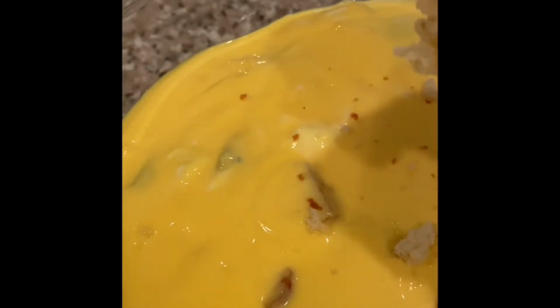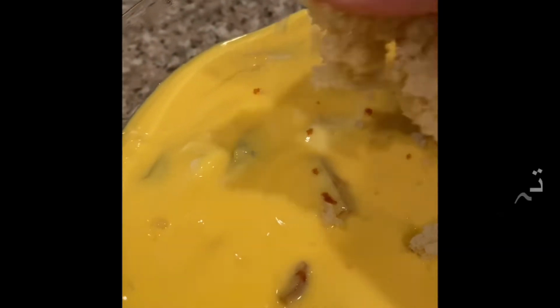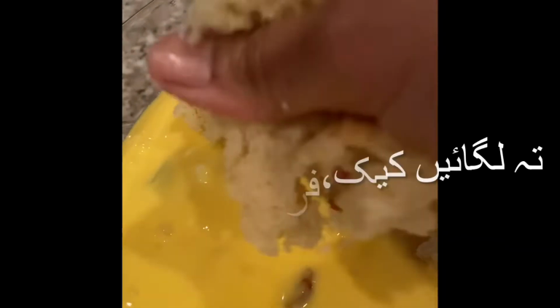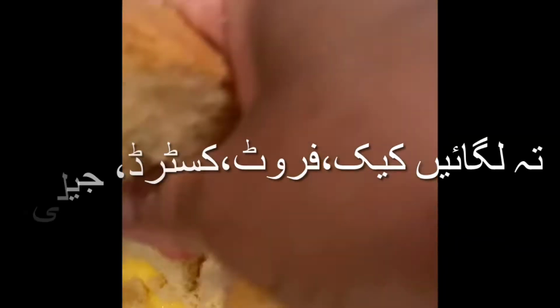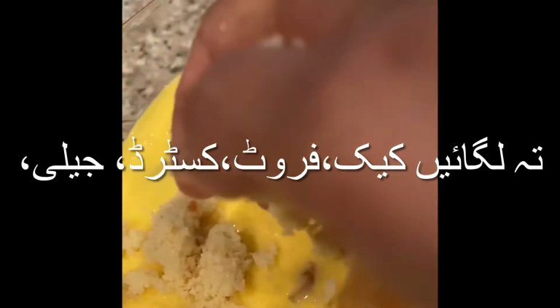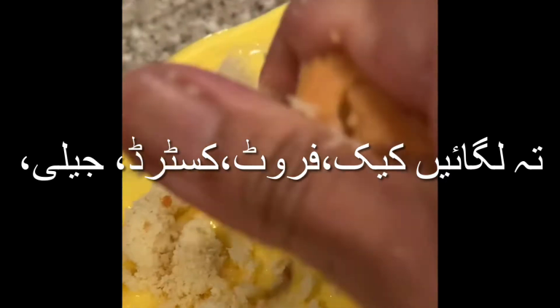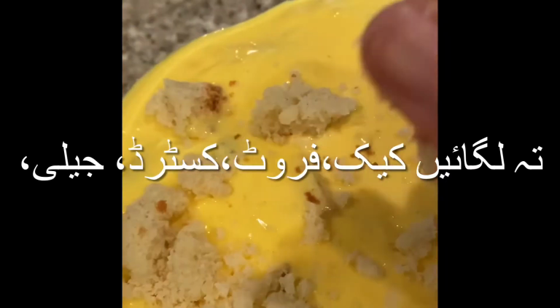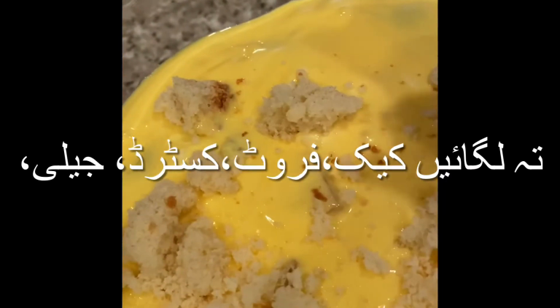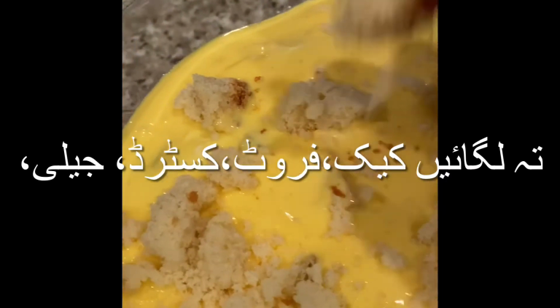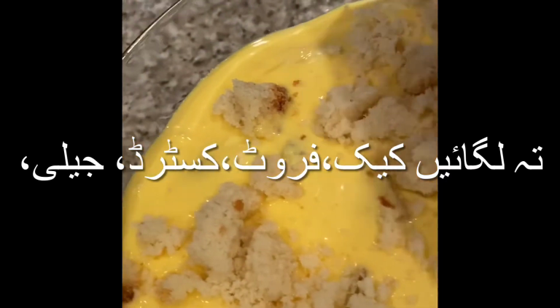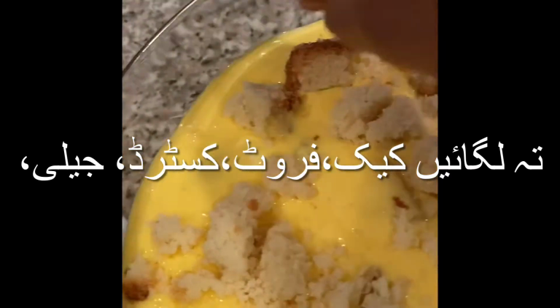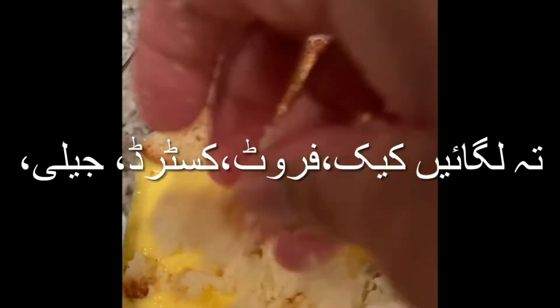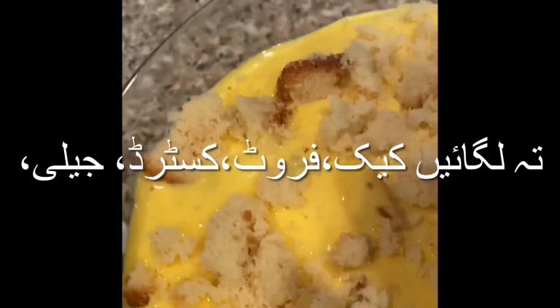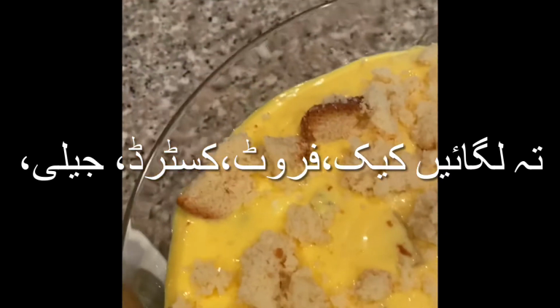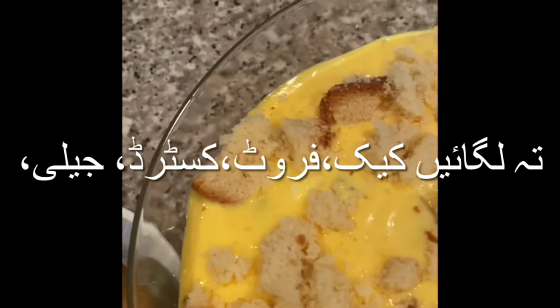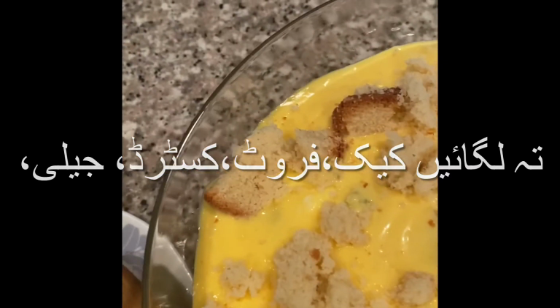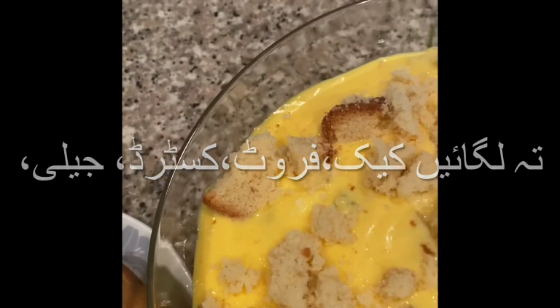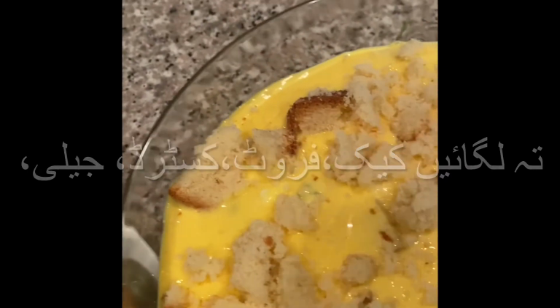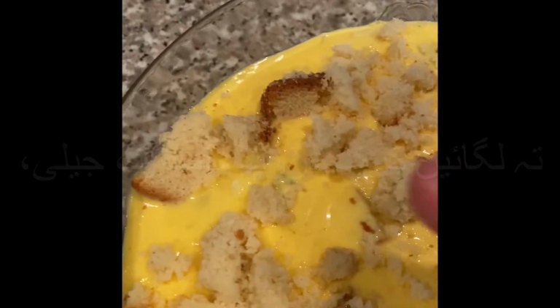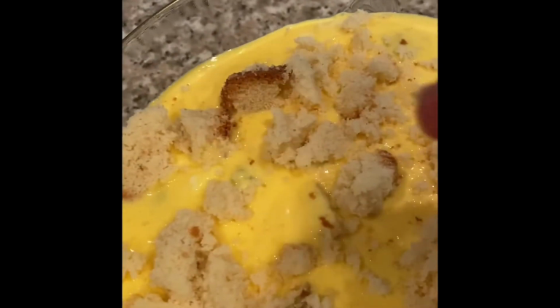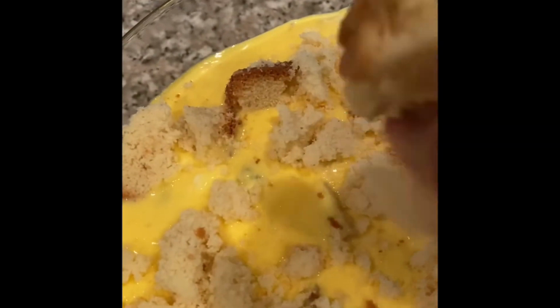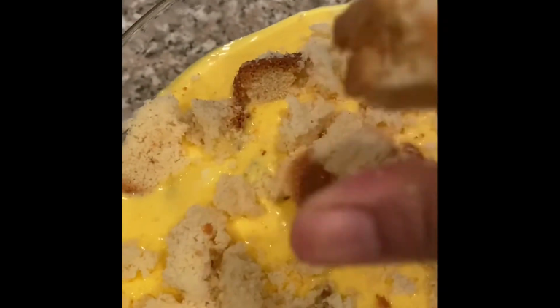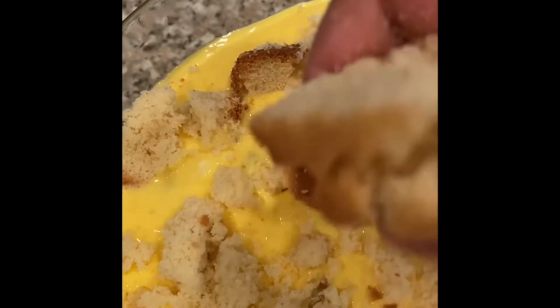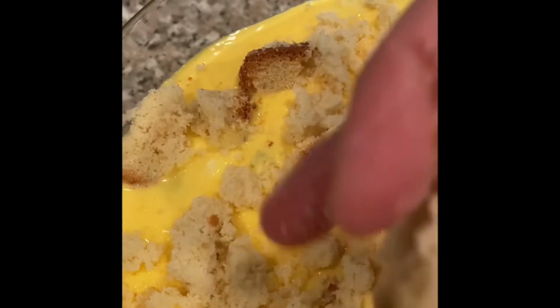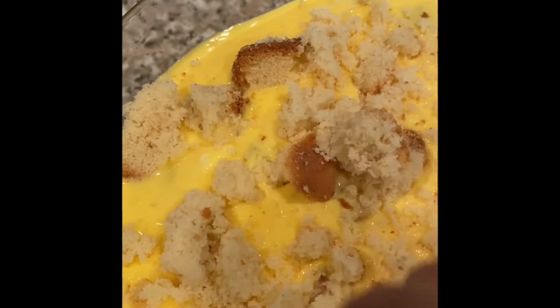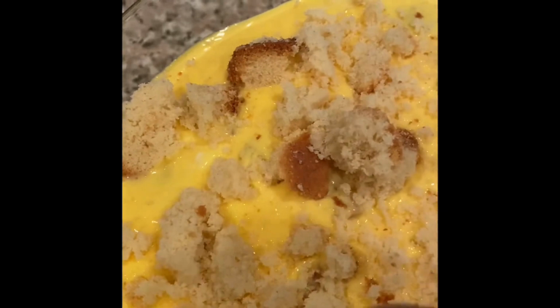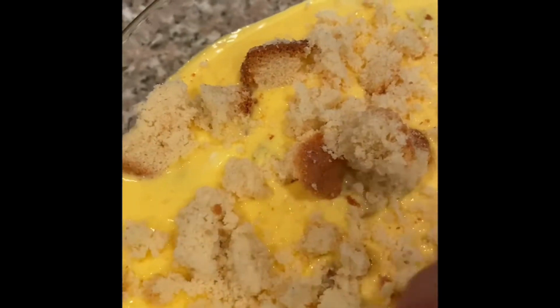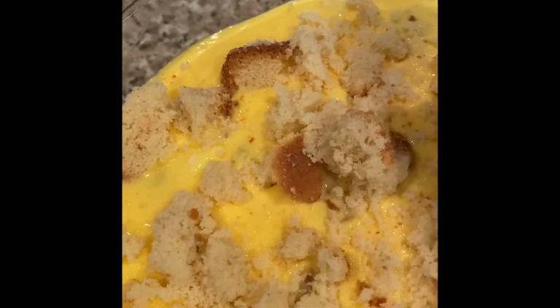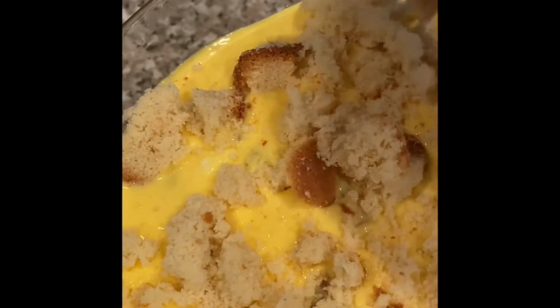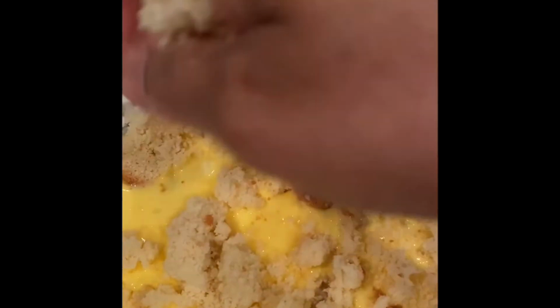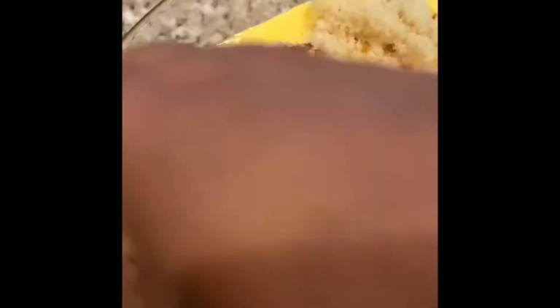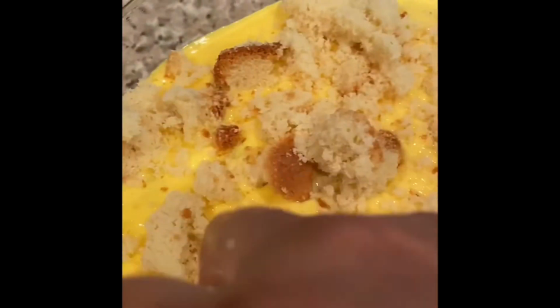And then you just repeat the layers — so cake, fruit, custard — until you reach the top of whatever container you're using.